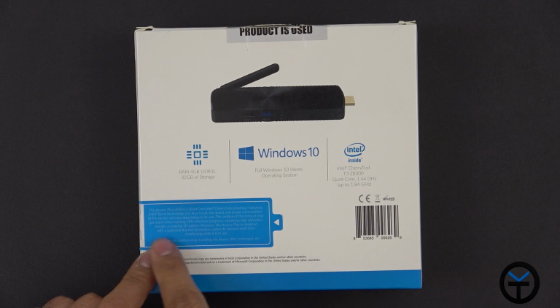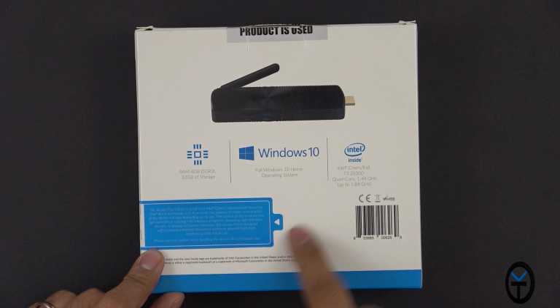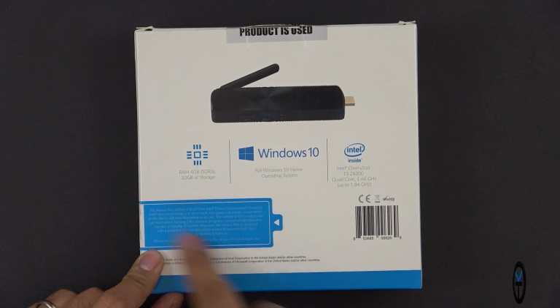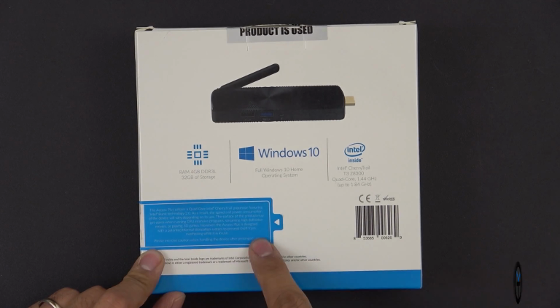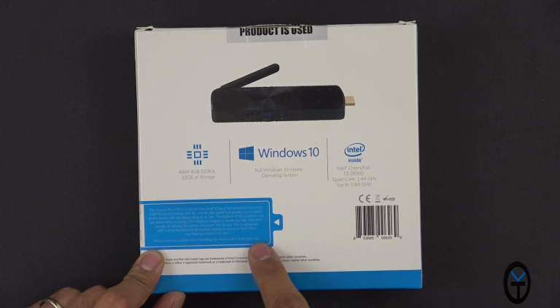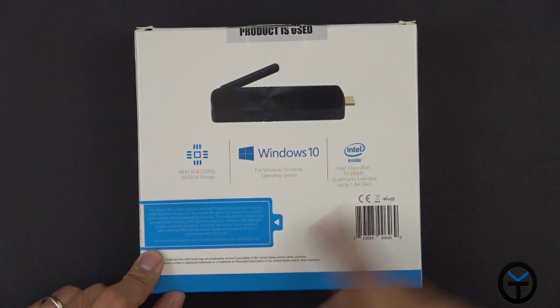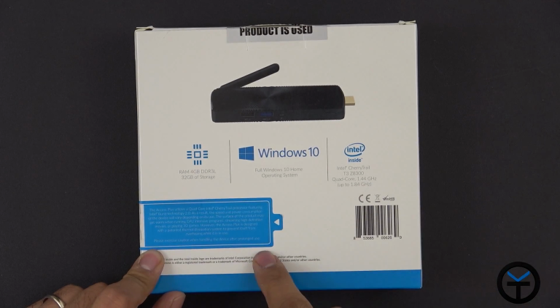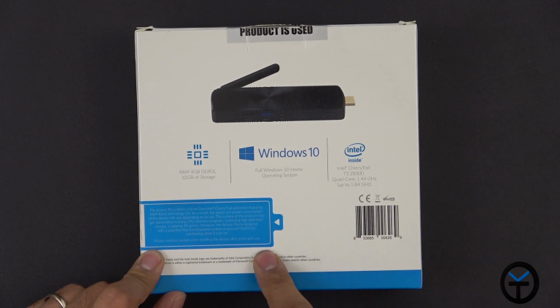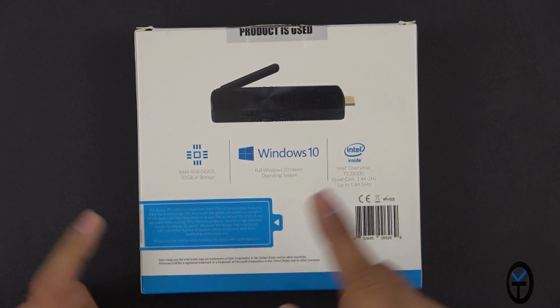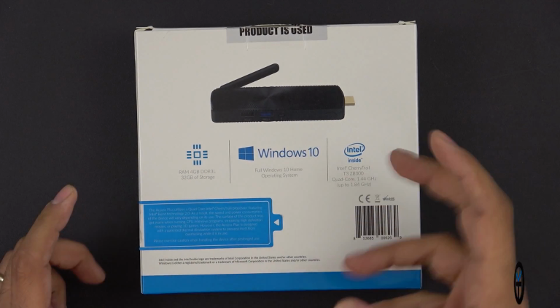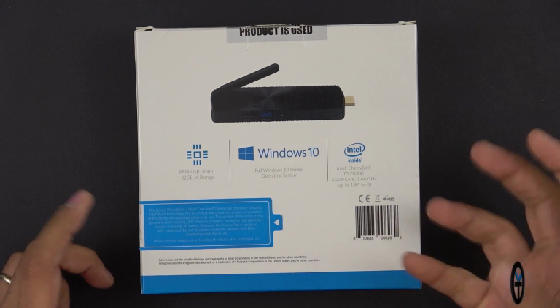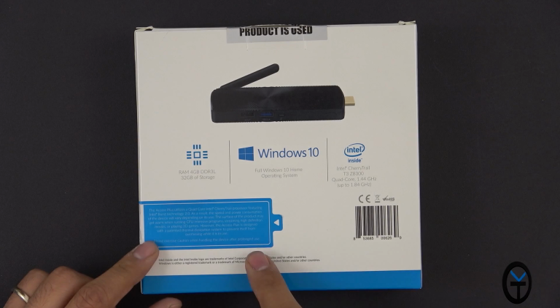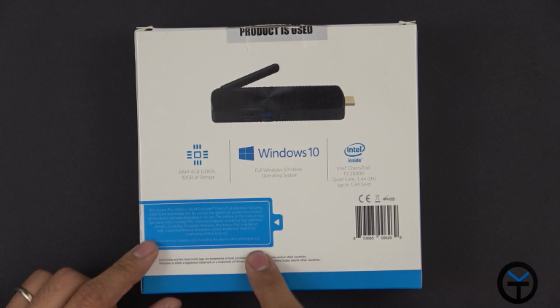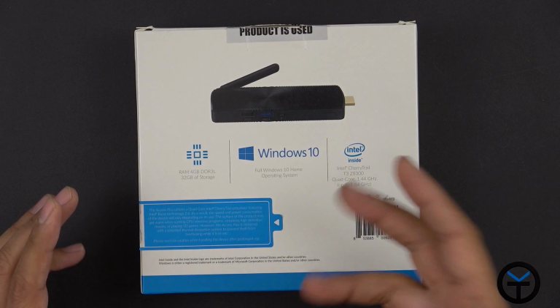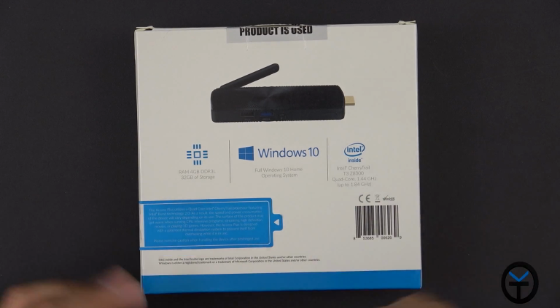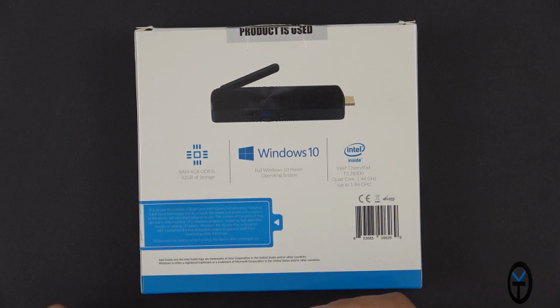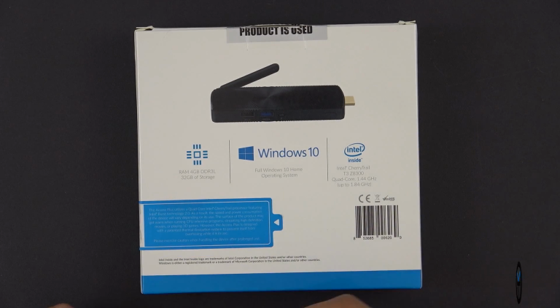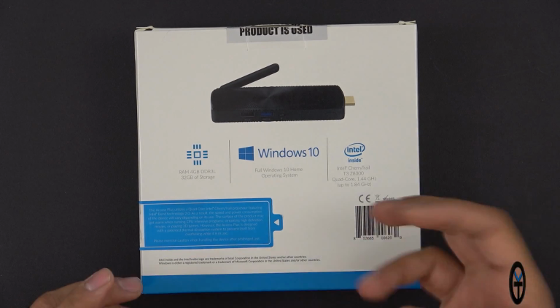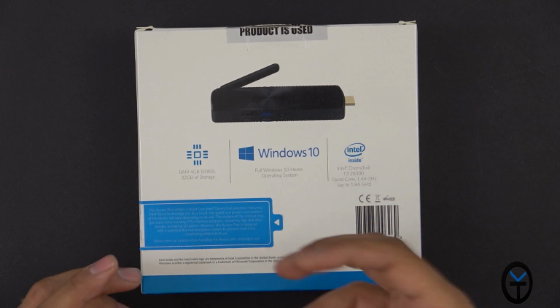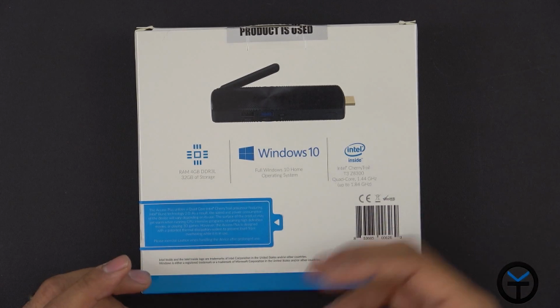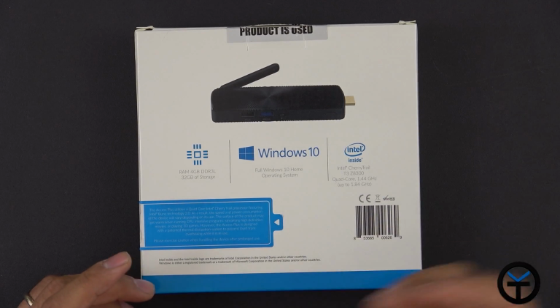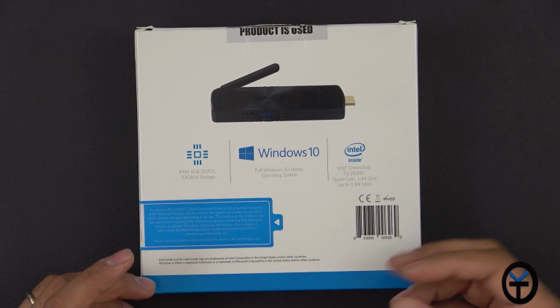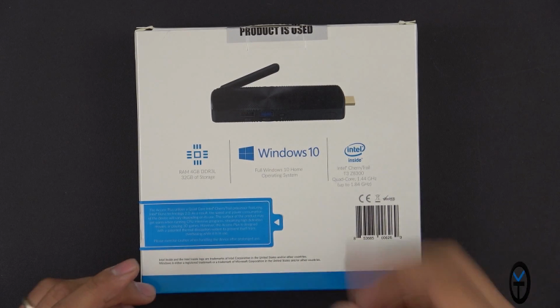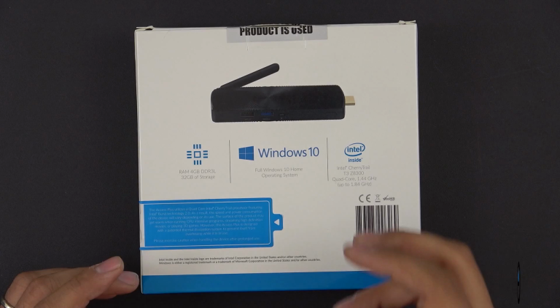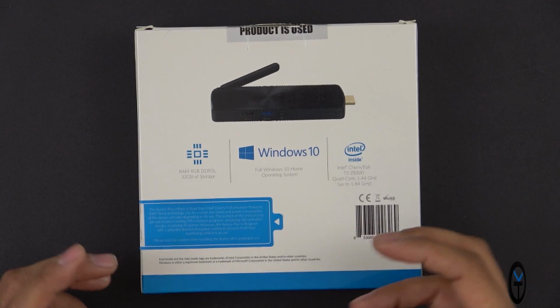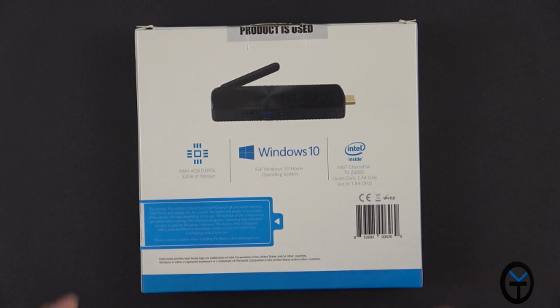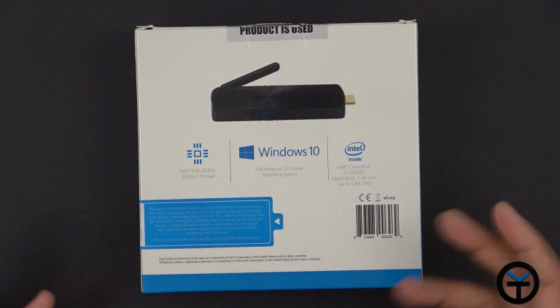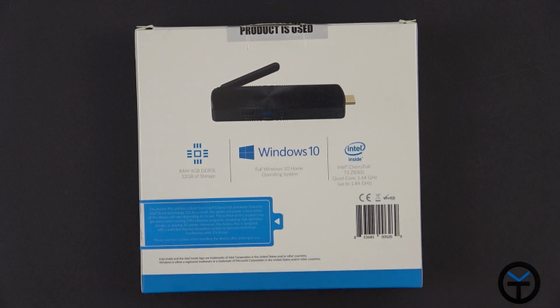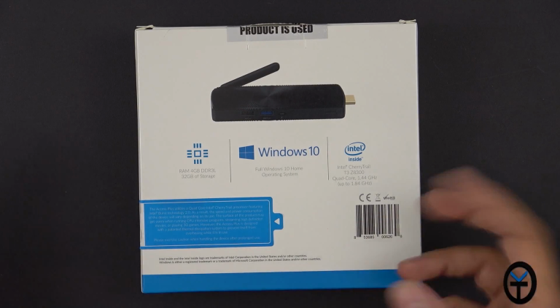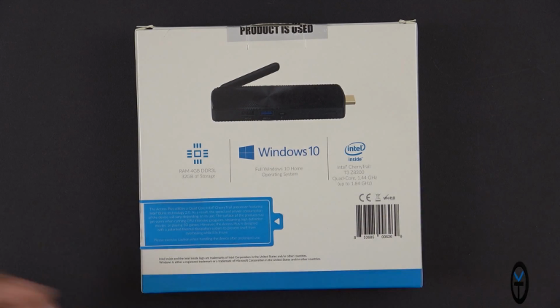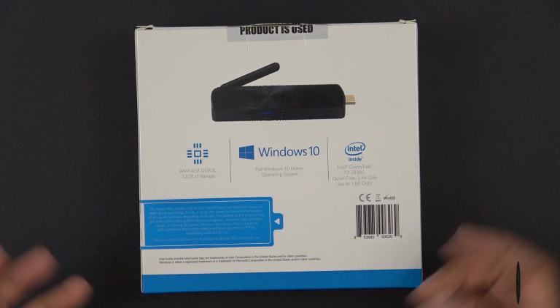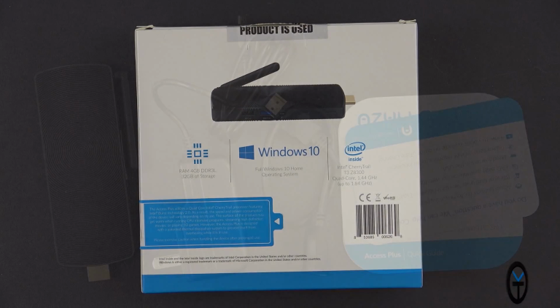There is a warning sticker on the actual device stating it can get very hot to the touch, as this is a fanless PC with limited heat management. It does have a very nice design, but just be aware that you don't want to be touching it constantly.